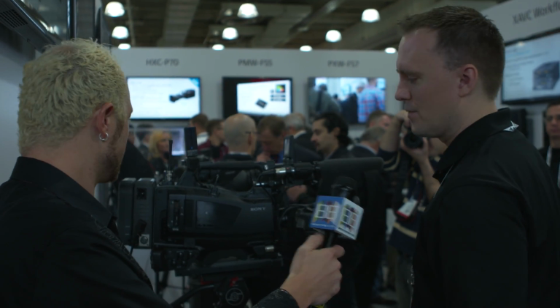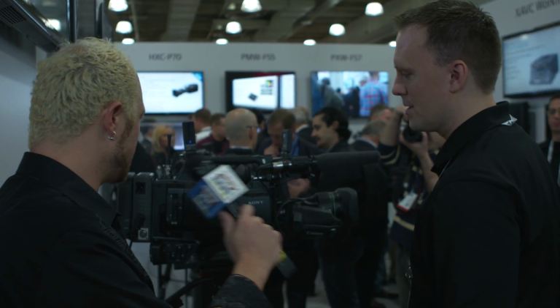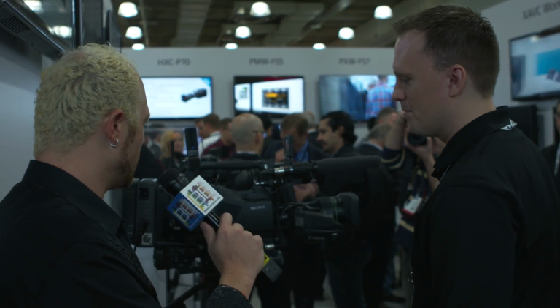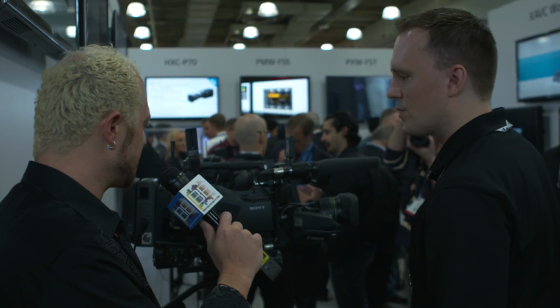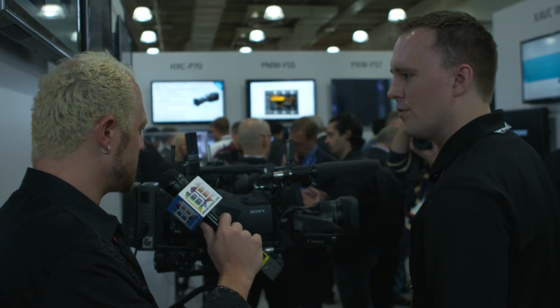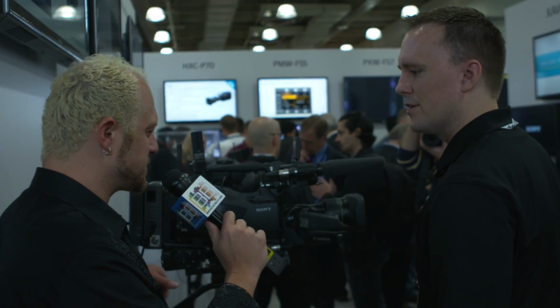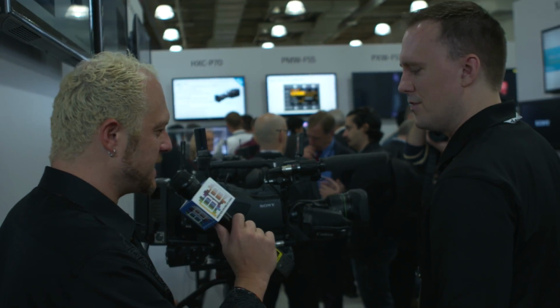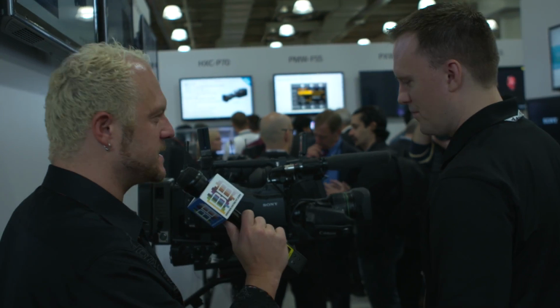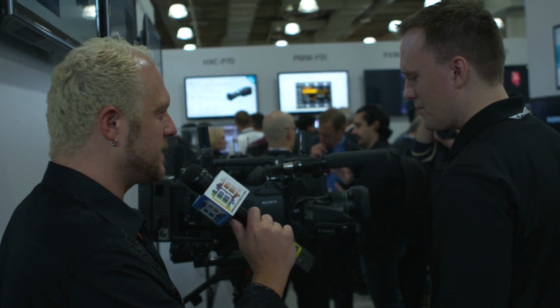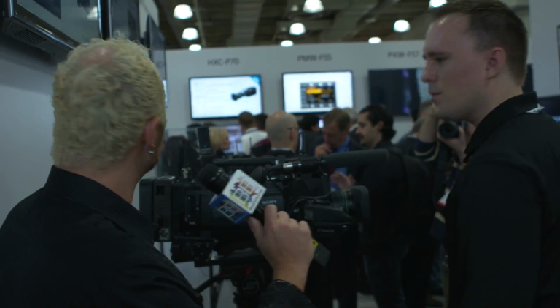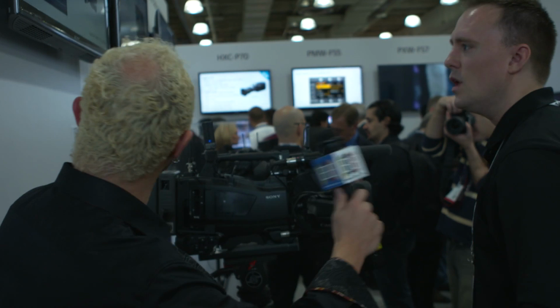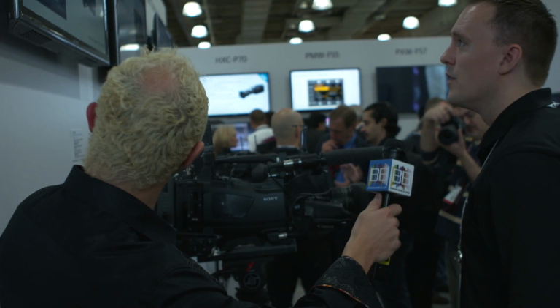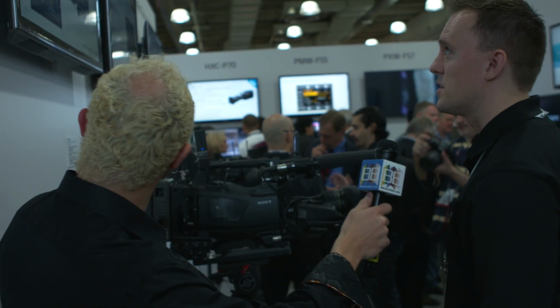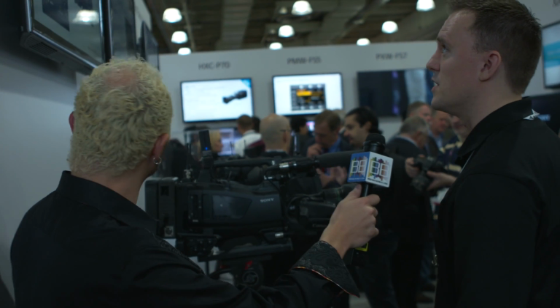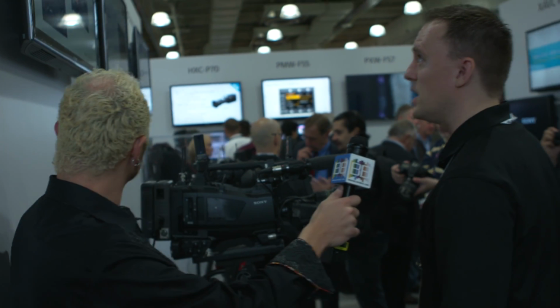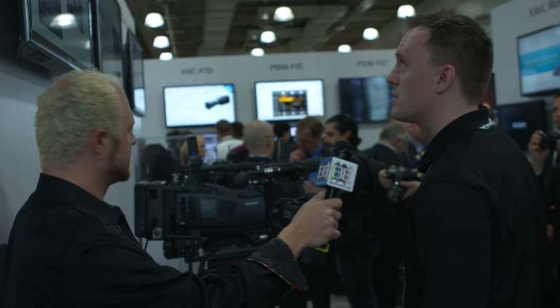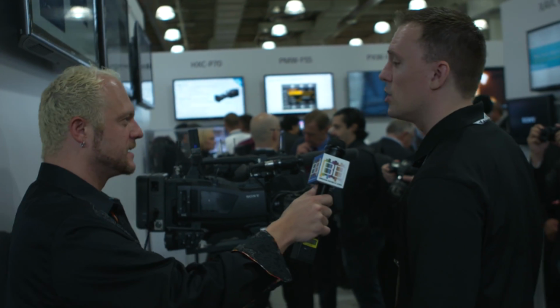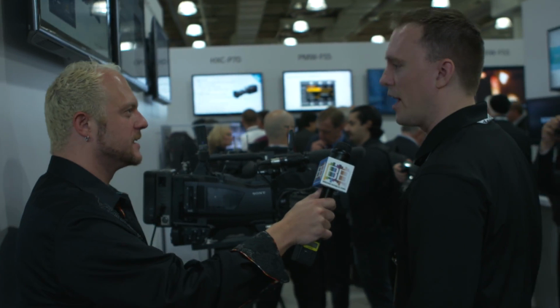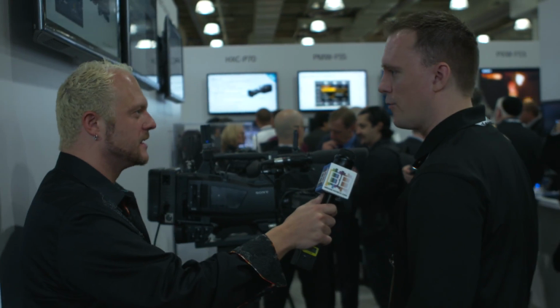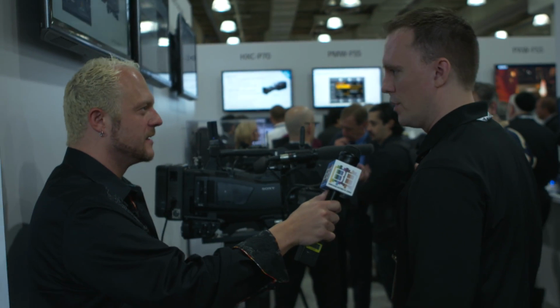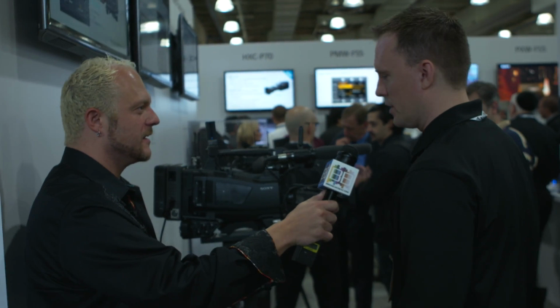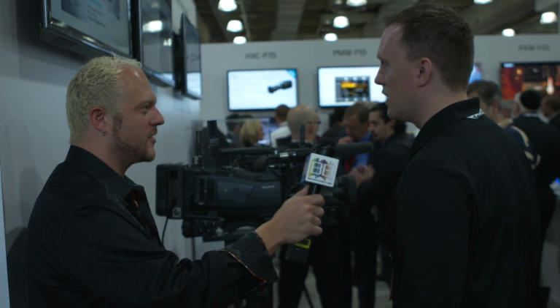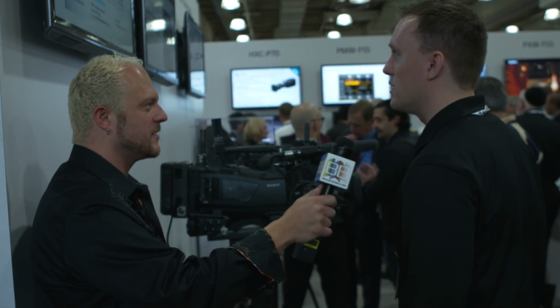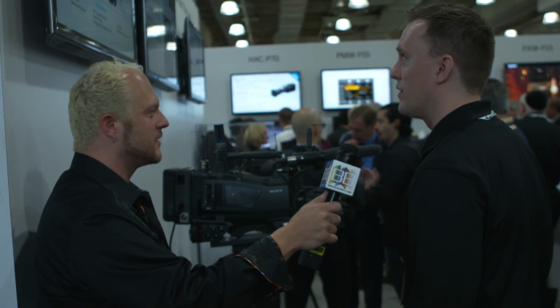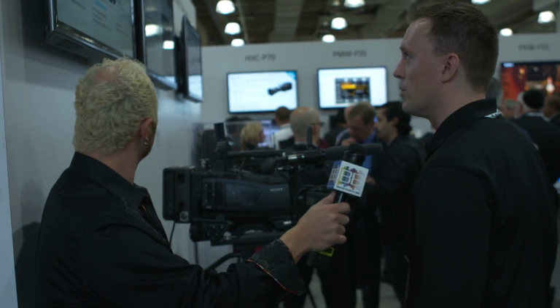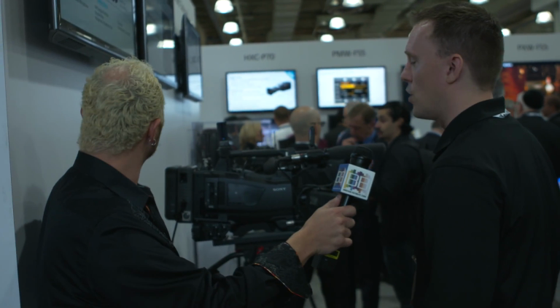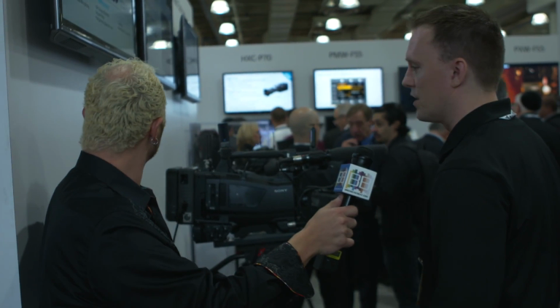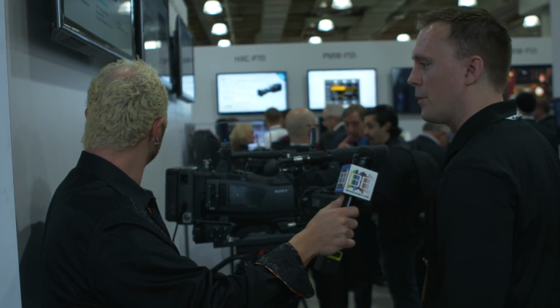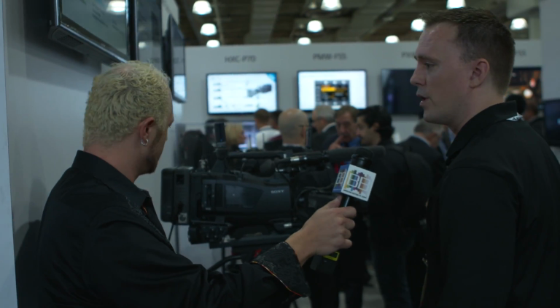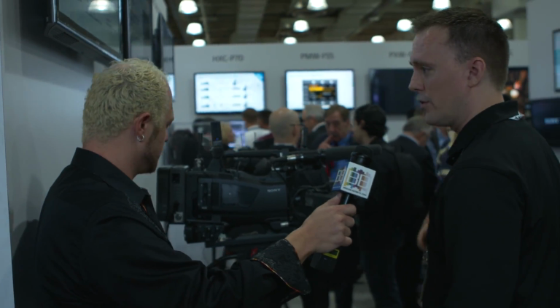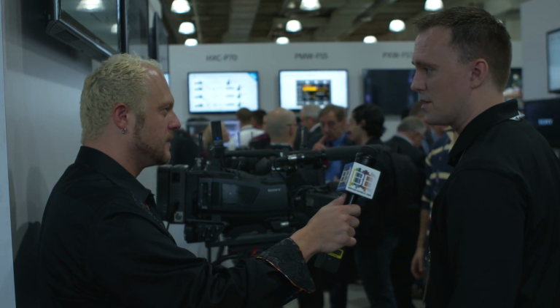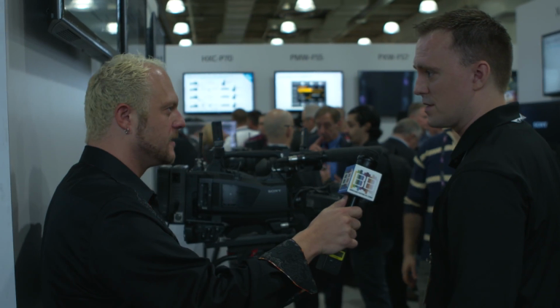Very cool. Thank you so much. So again, the model of this camera? This is the PXW X400, and it is available starting in February of 2016.